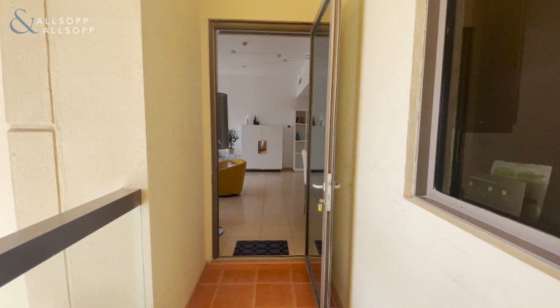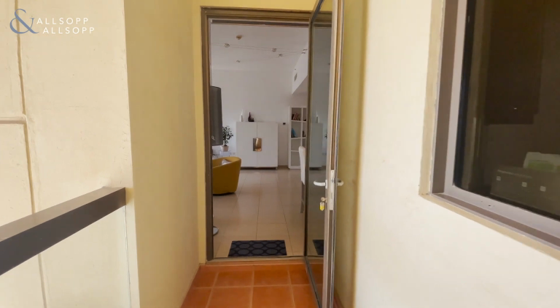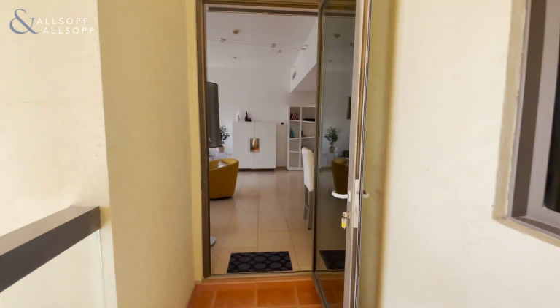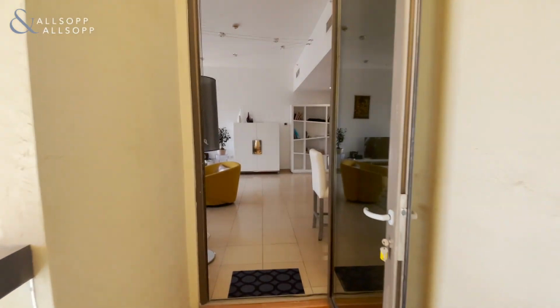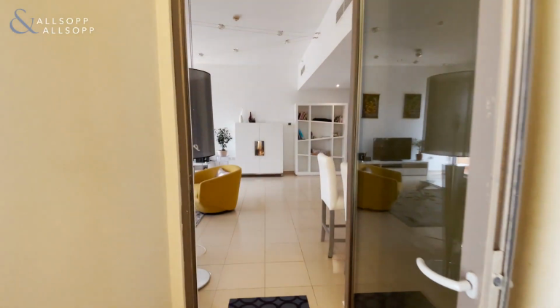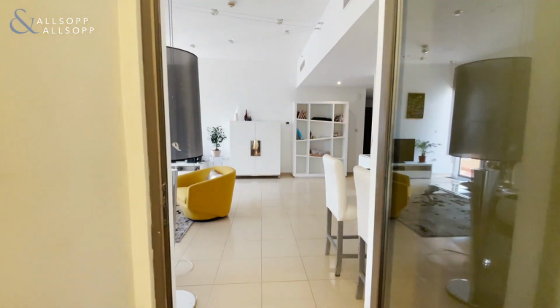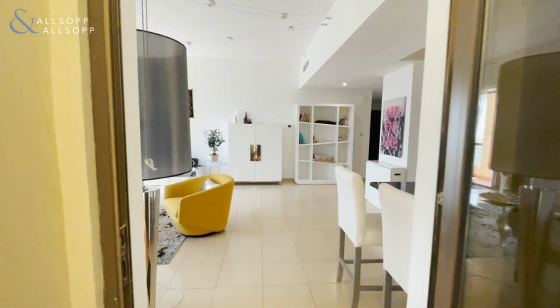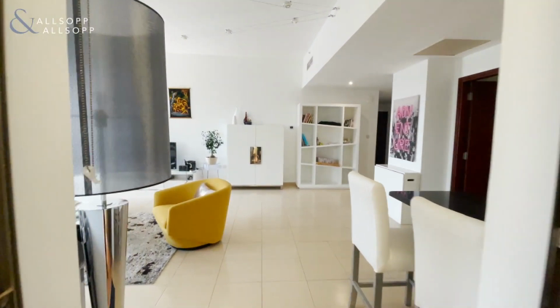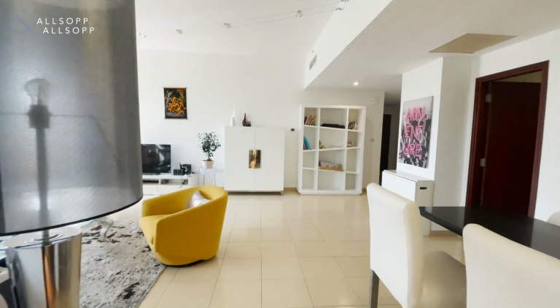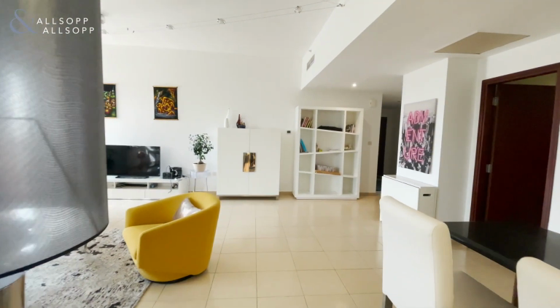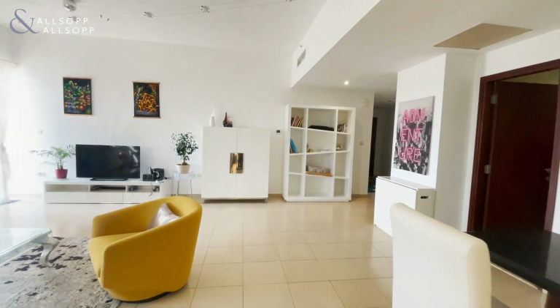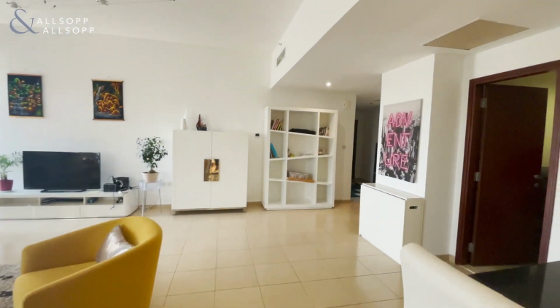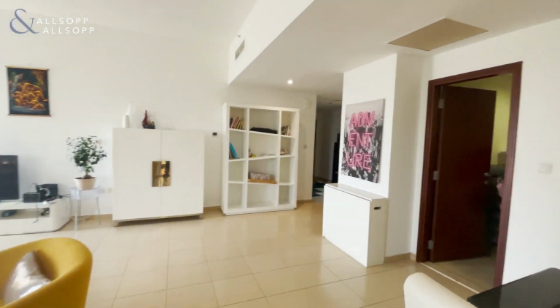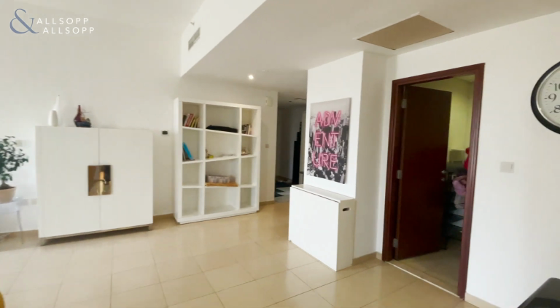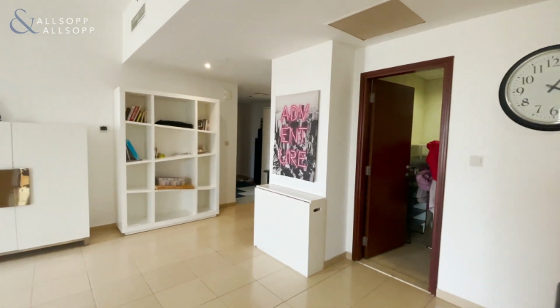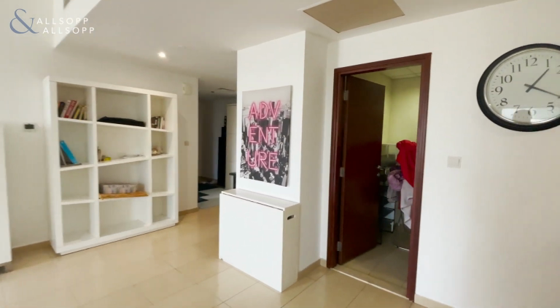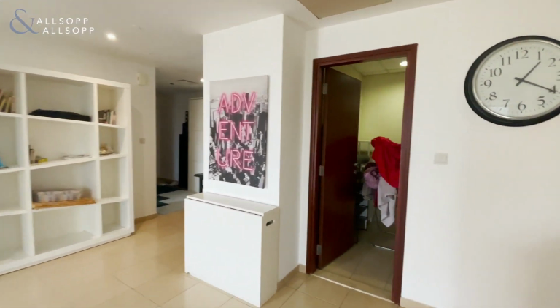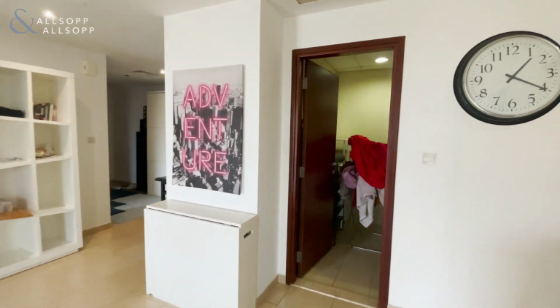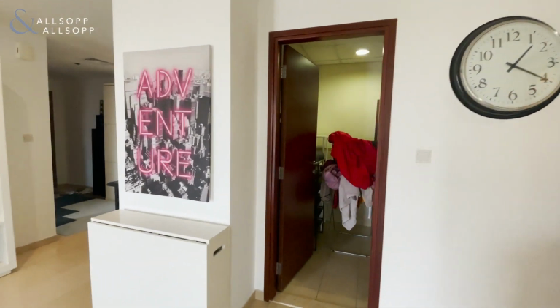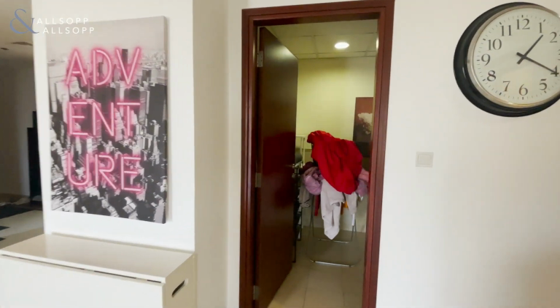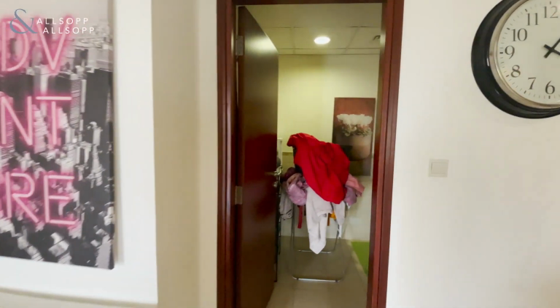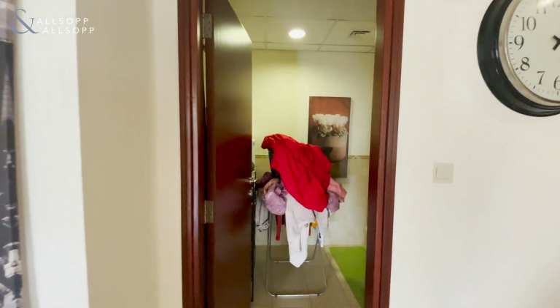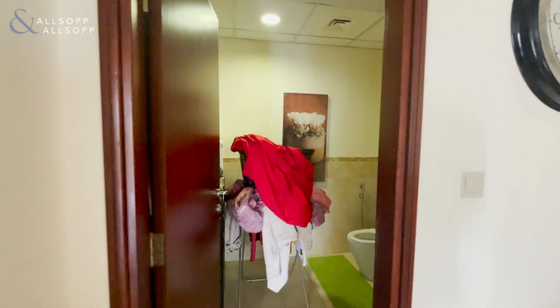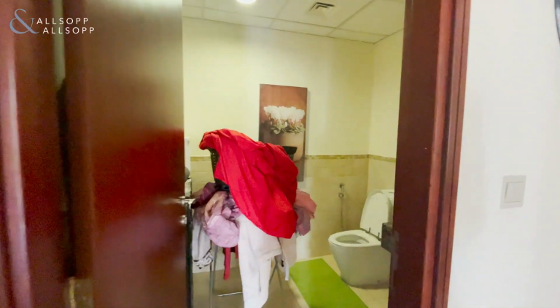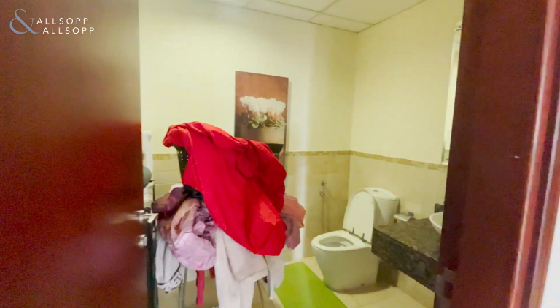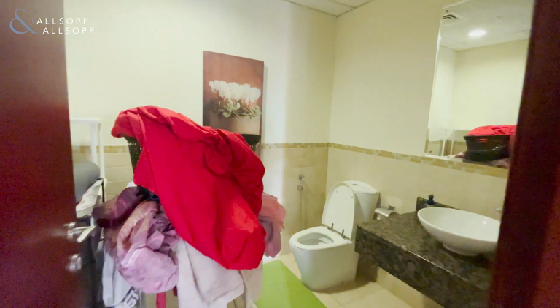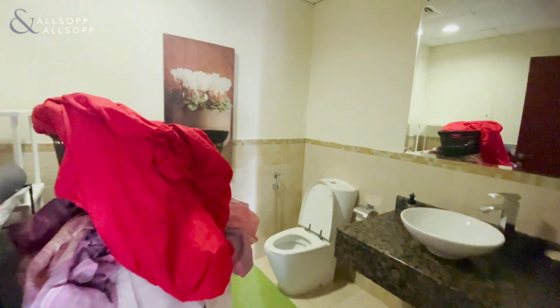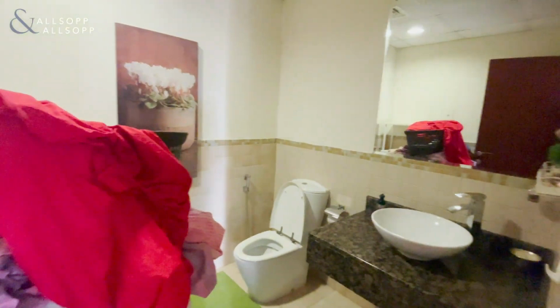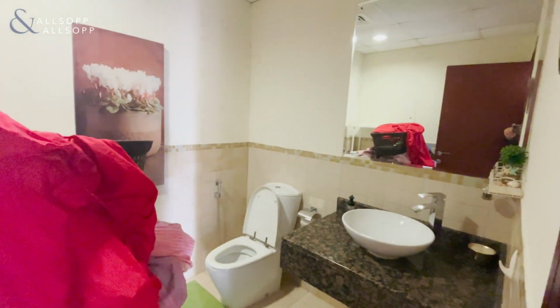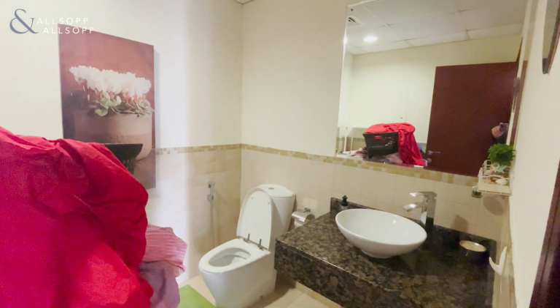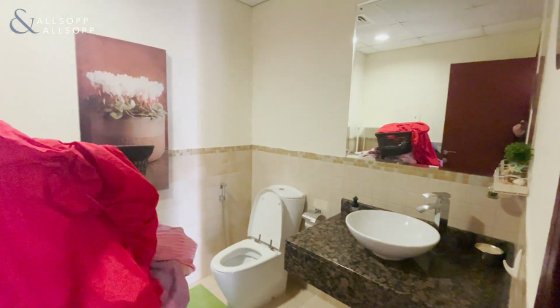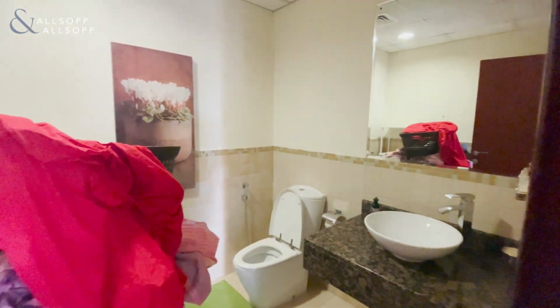Coming back in to the living room, you have a powder room slash some storage in here. Again, good size for a powder room.